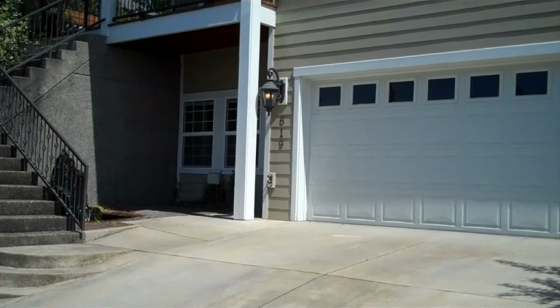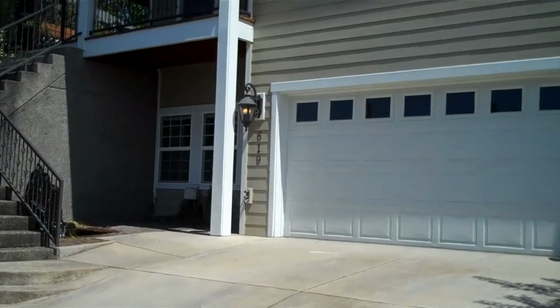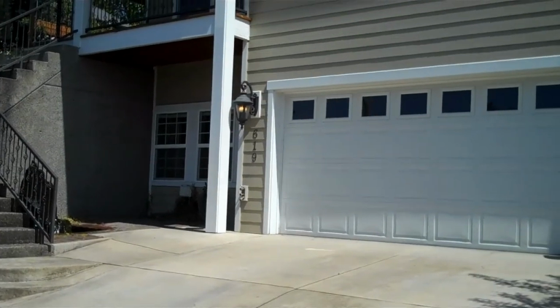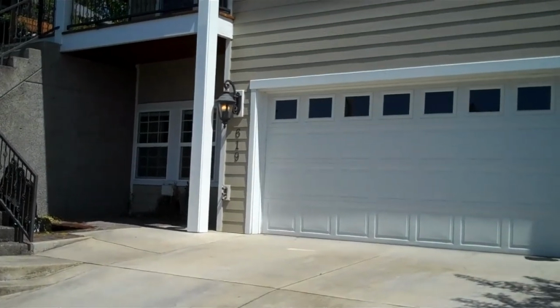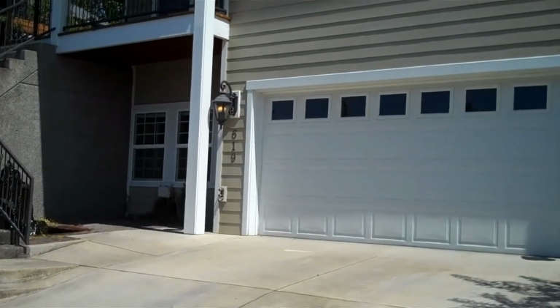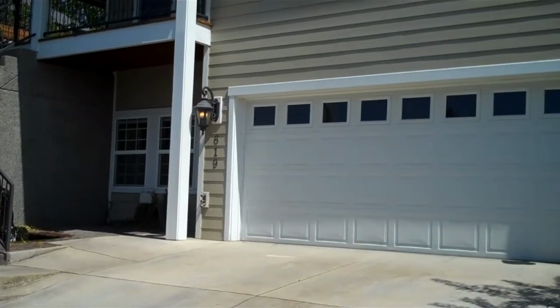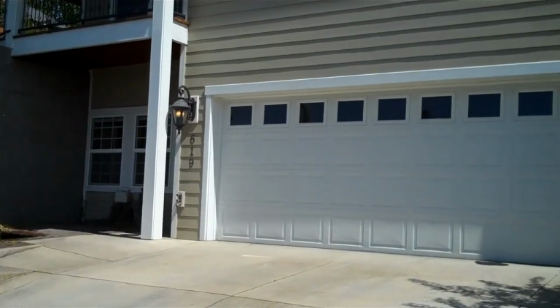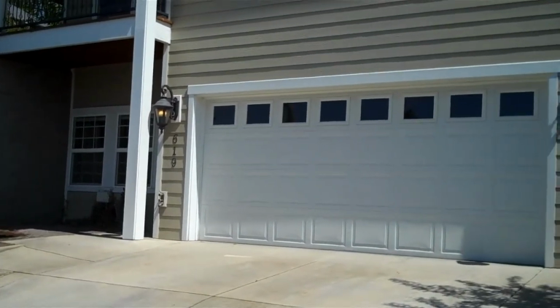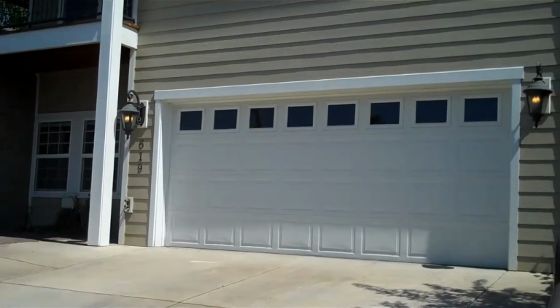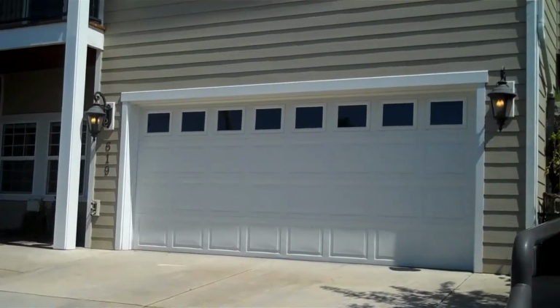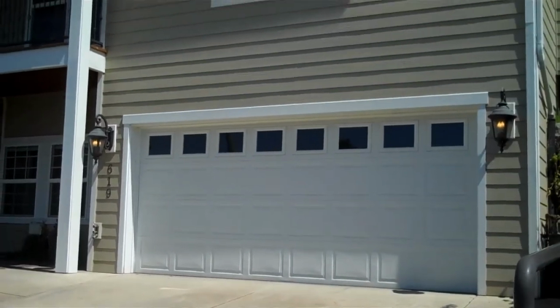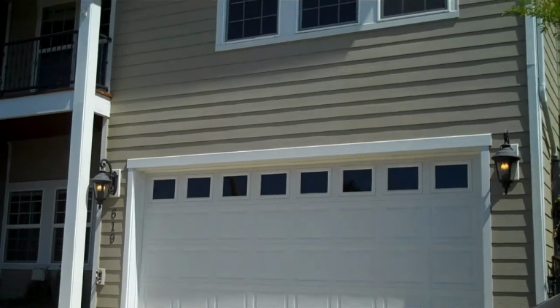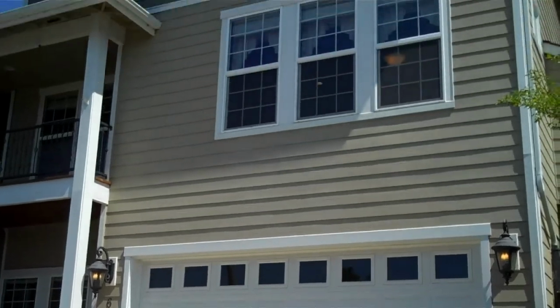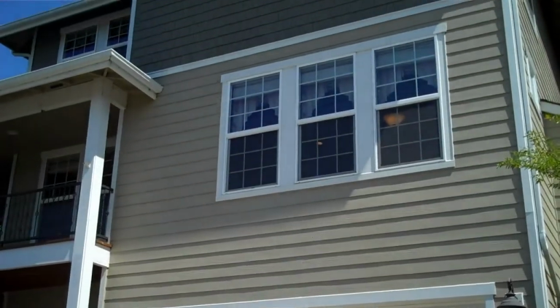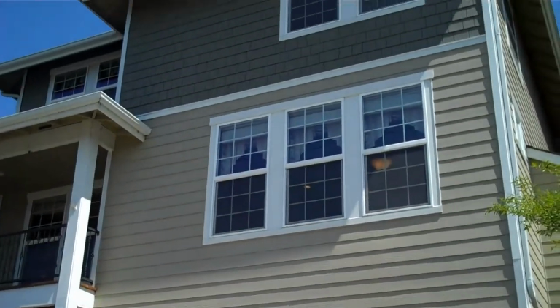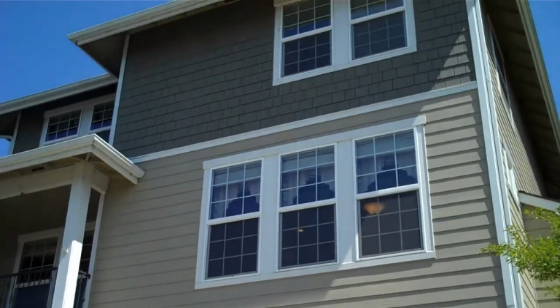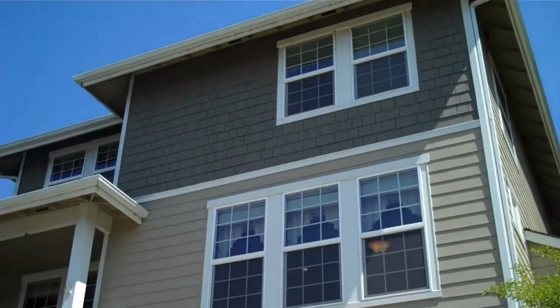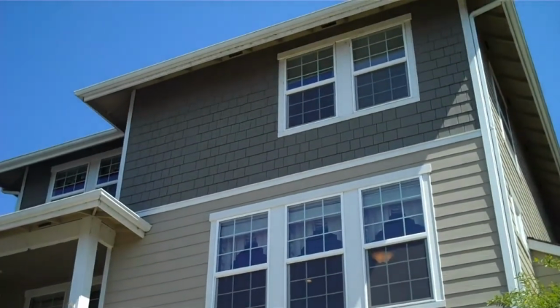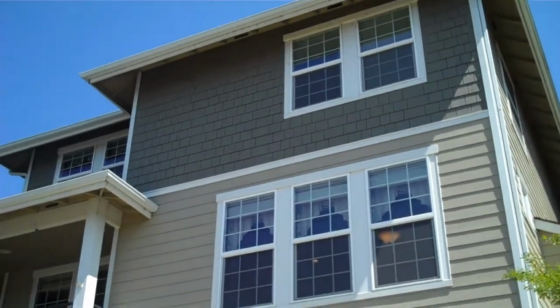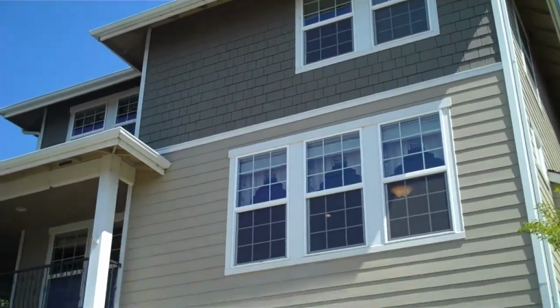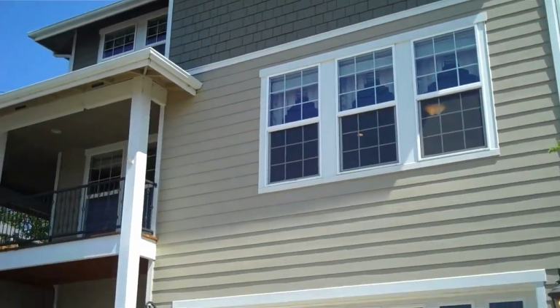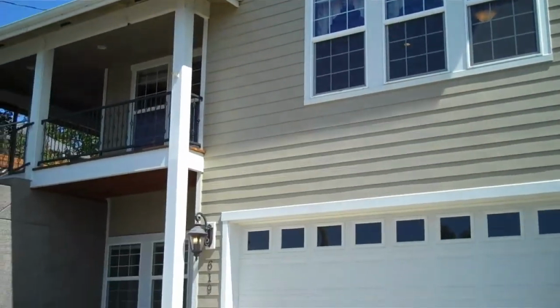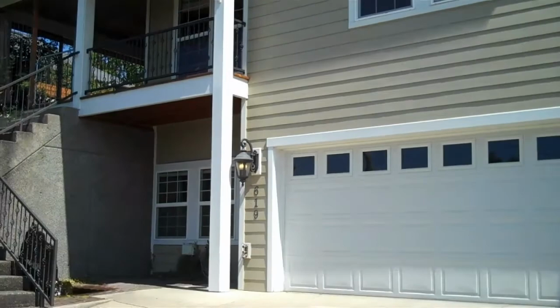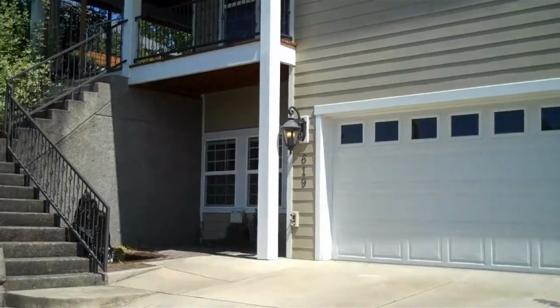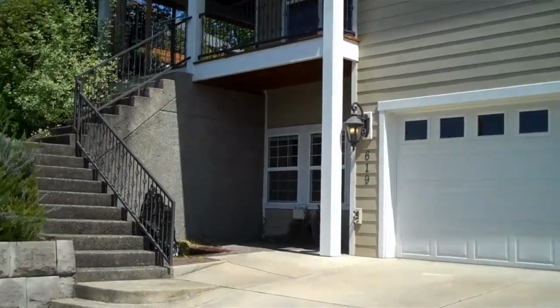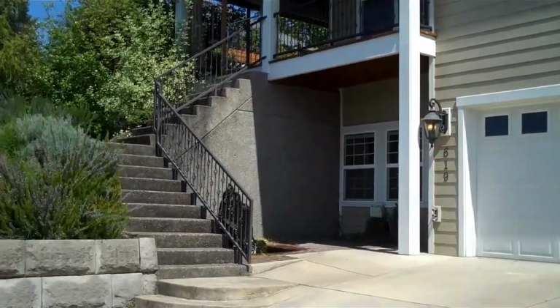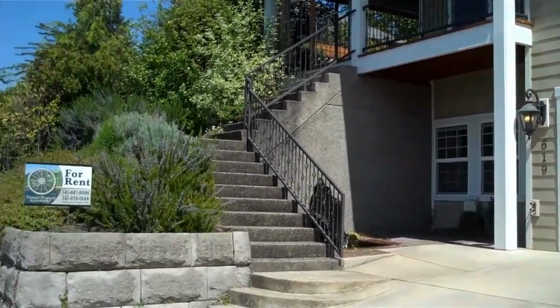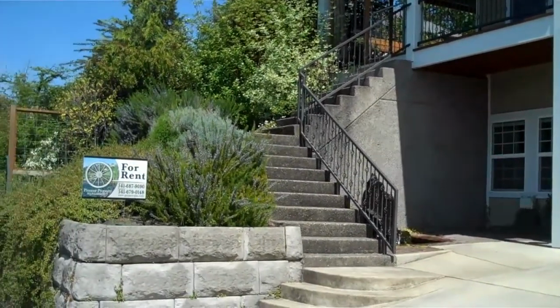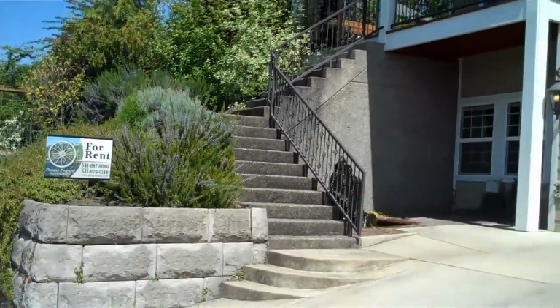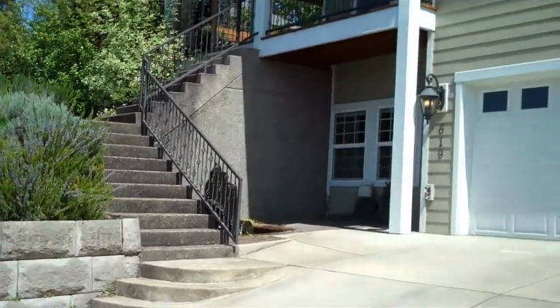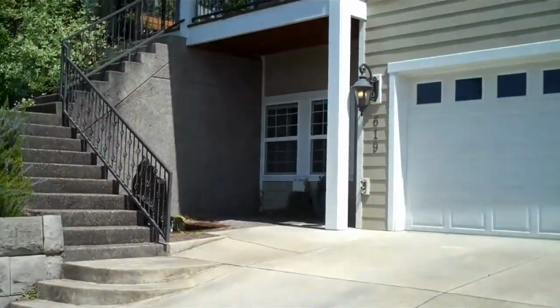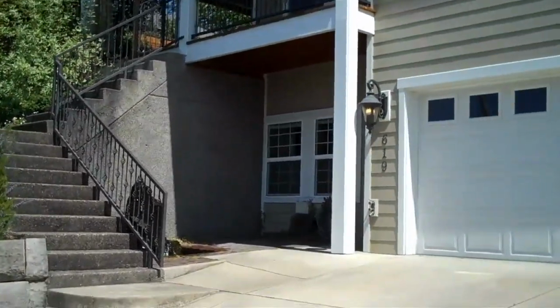This is 619 Chadwick in Southeast Roseburg, close to downtown. It's a three-bedroom, four-bath home on three levels, and it's really a neat place. Let's go check it out.